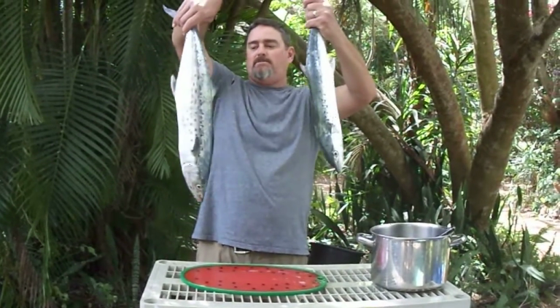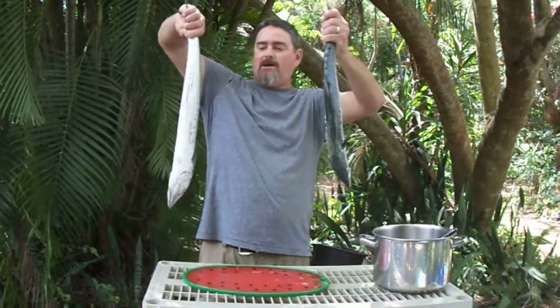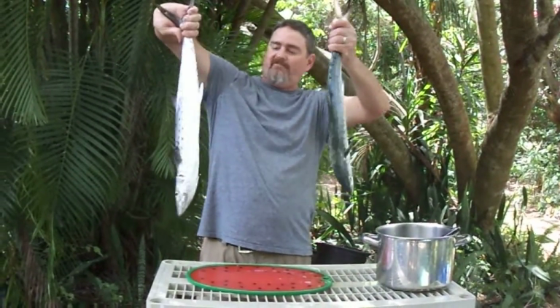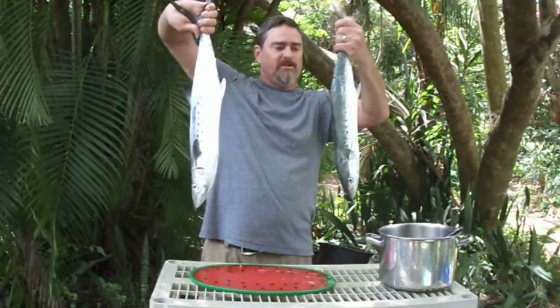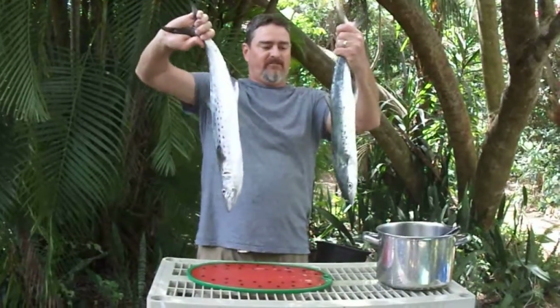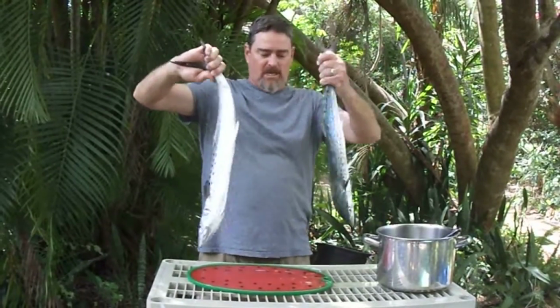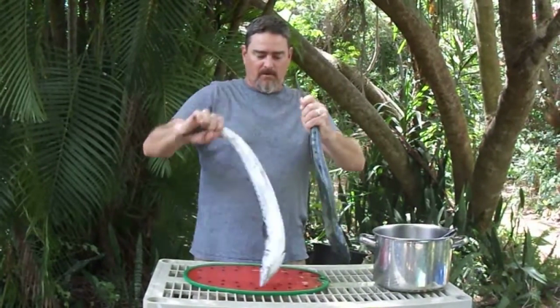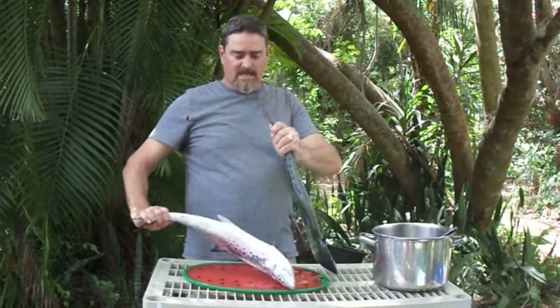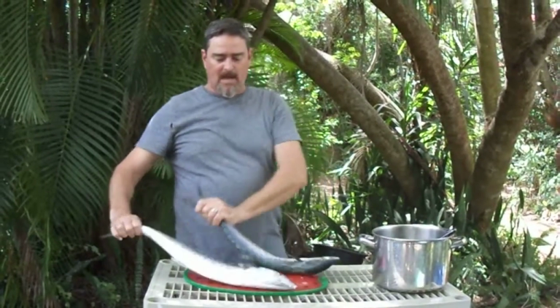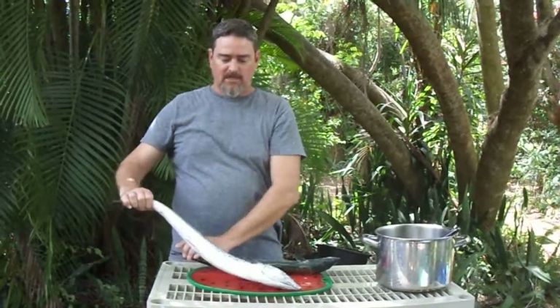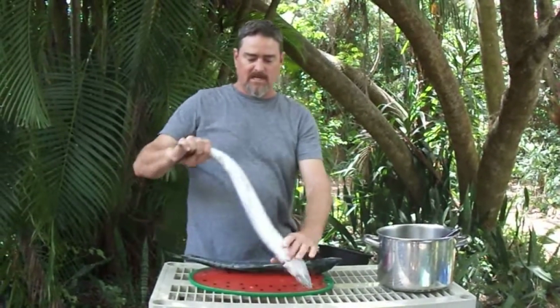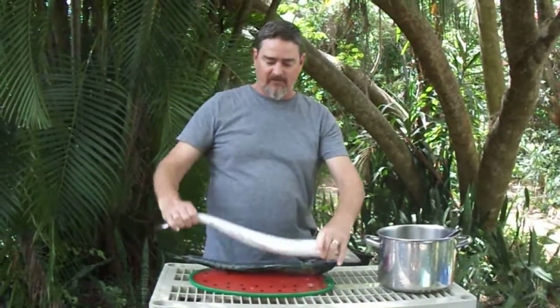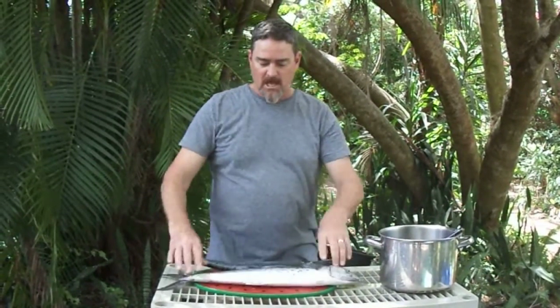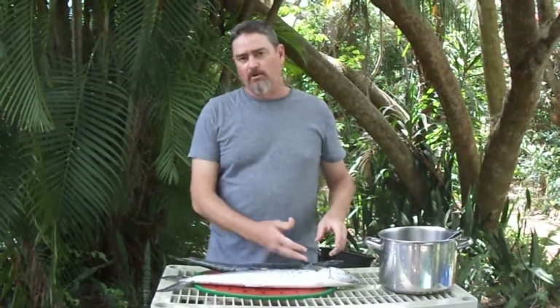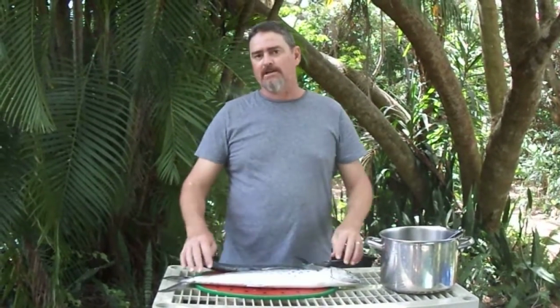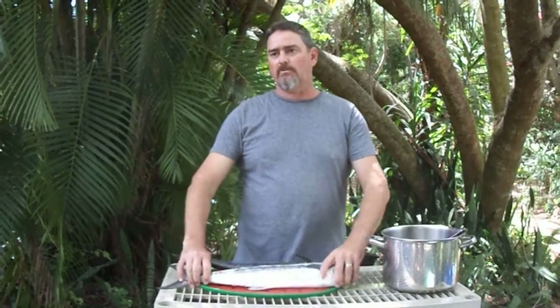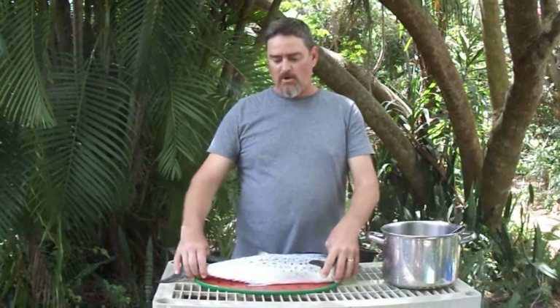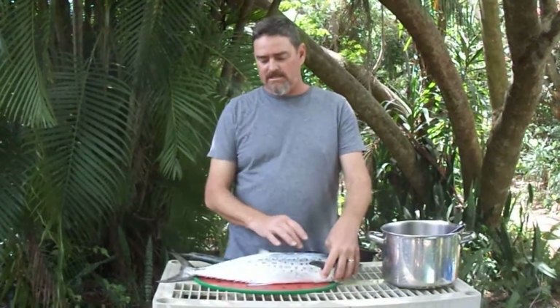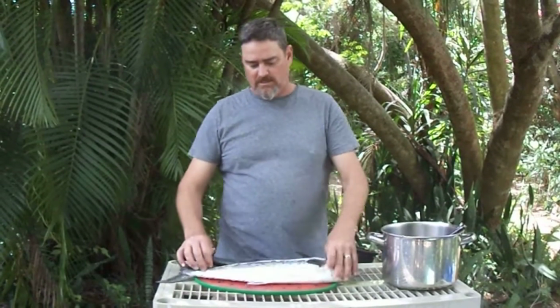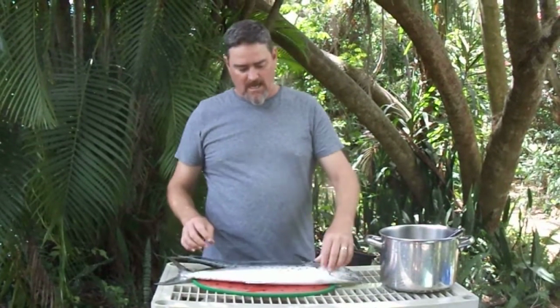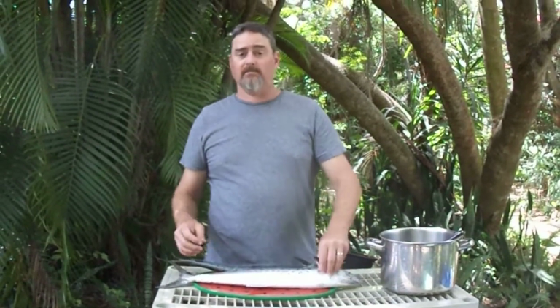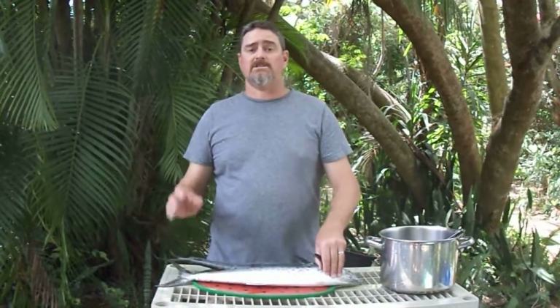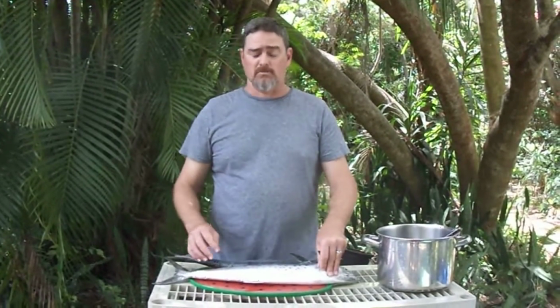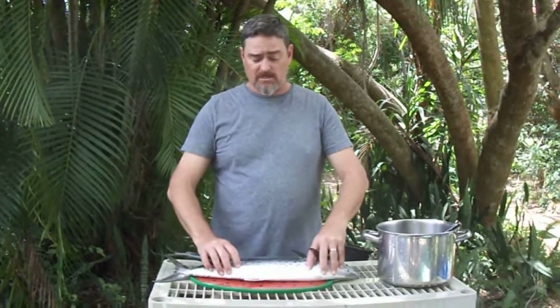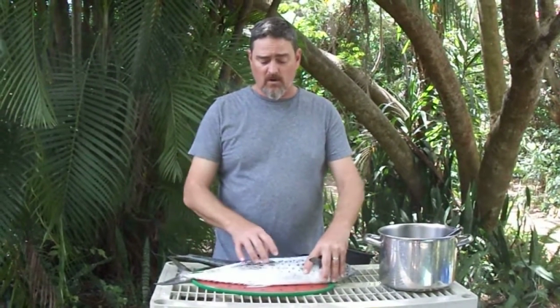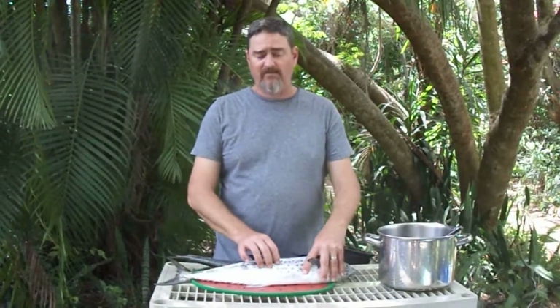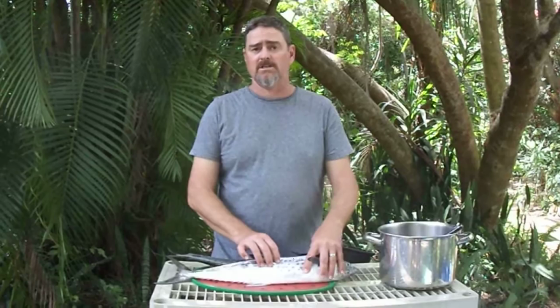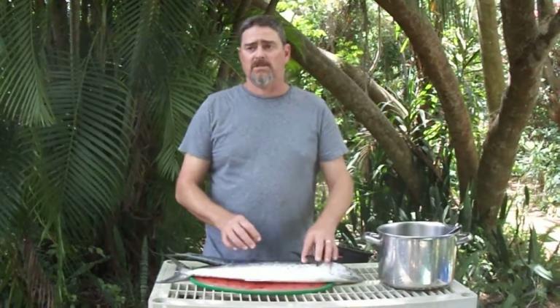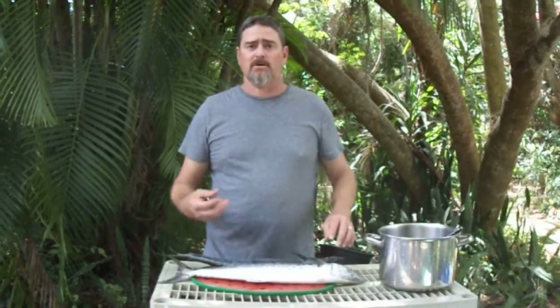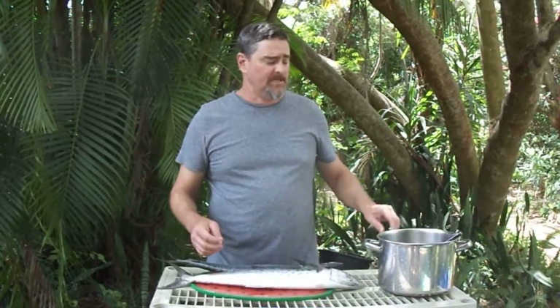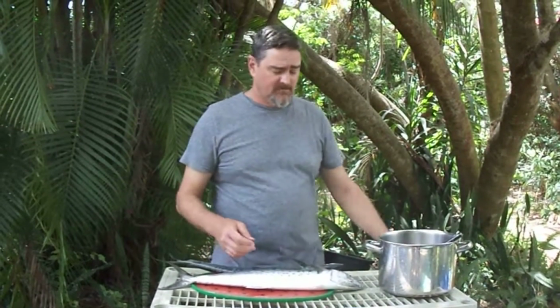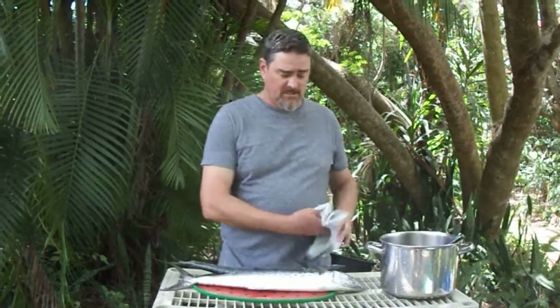Spanish mackerel are fairly good eating fish. With these today though, we're not going to eat them fresh. I'm going to pull the fillets off and we're going to smoke these fish, and they're excellent in the smoker. Since they're a very oily fish, the meat smokes up really nice. It's very delicious.